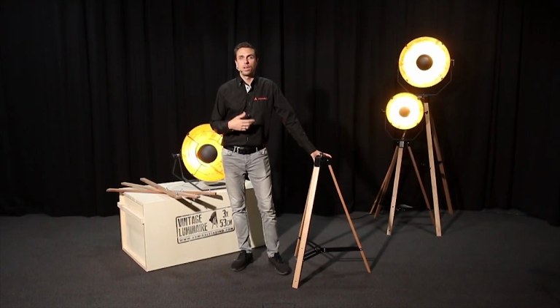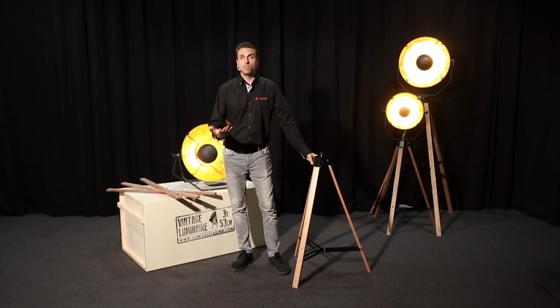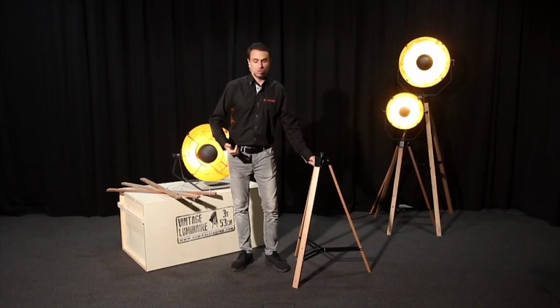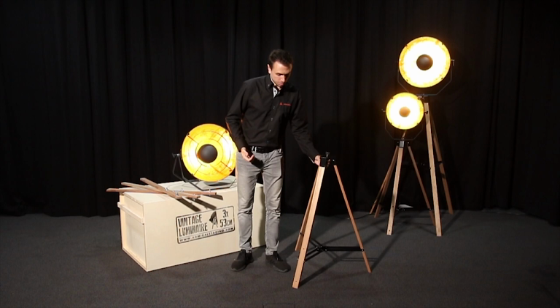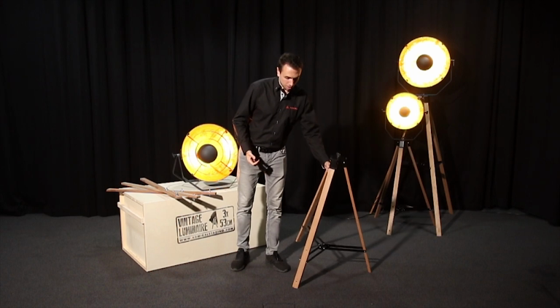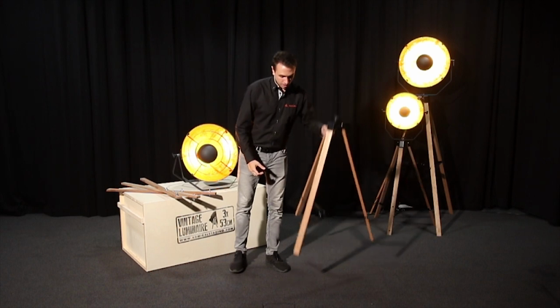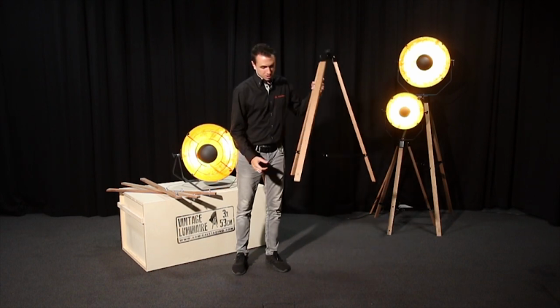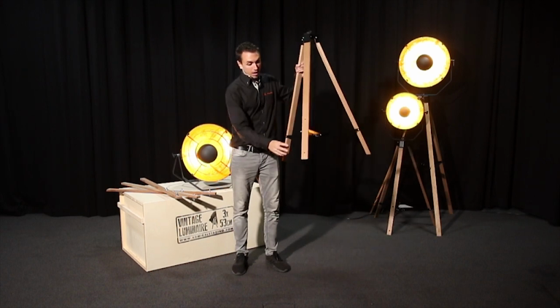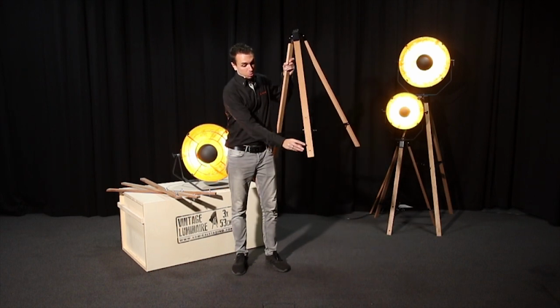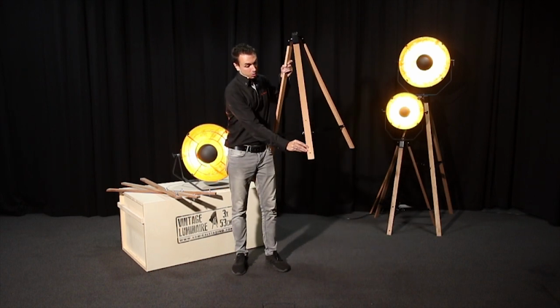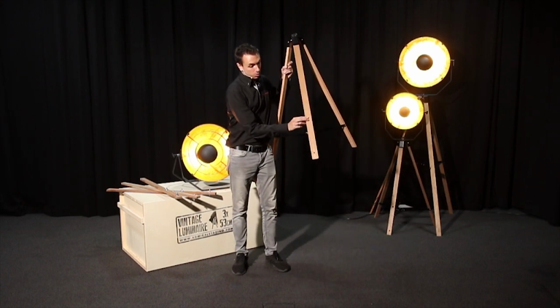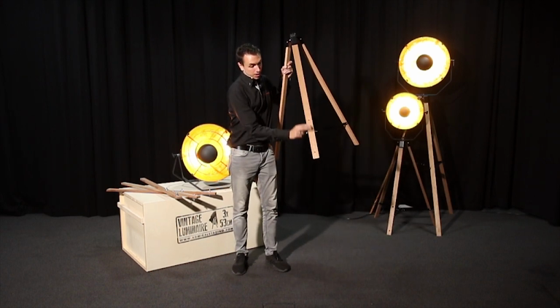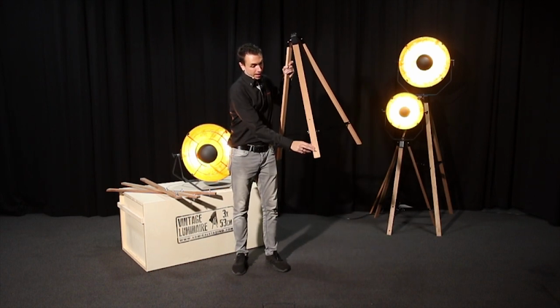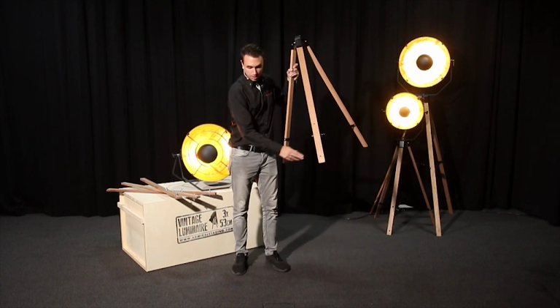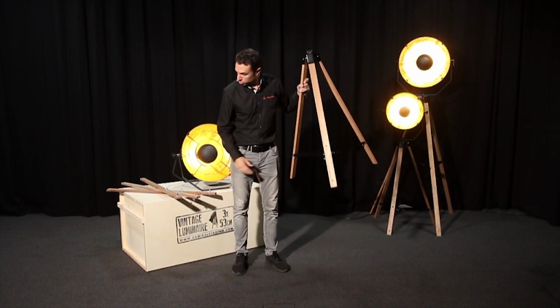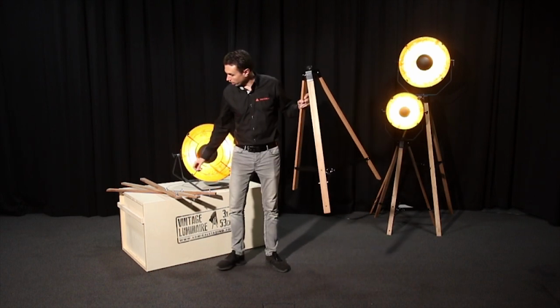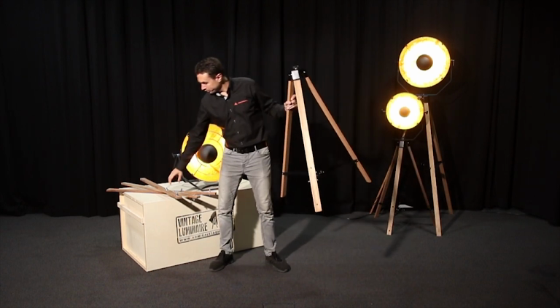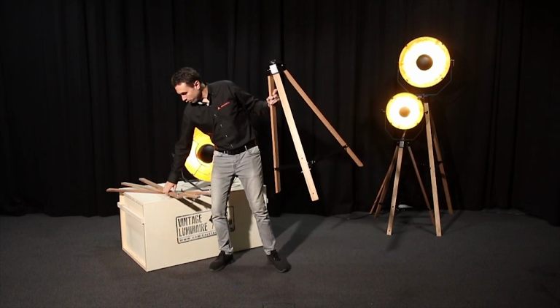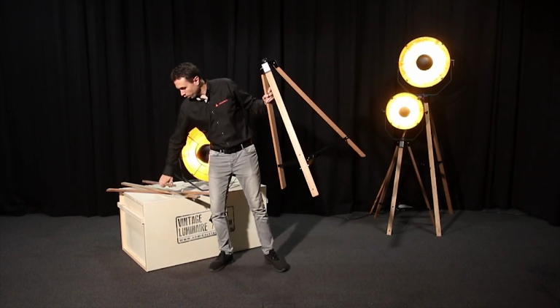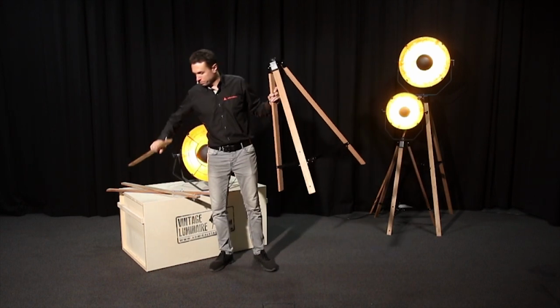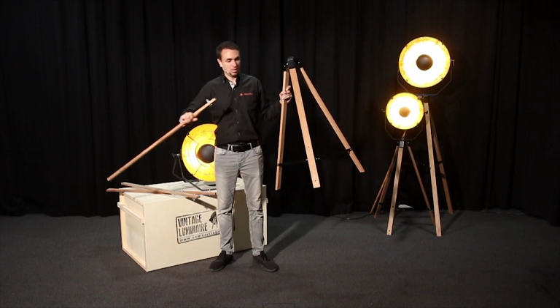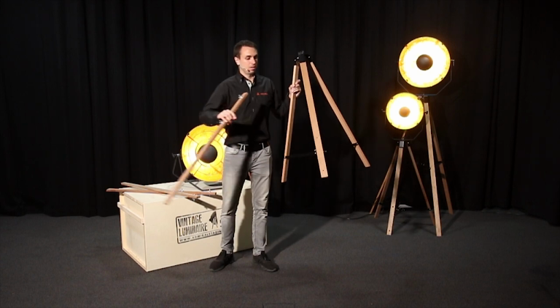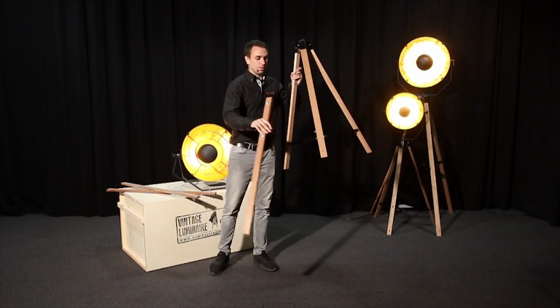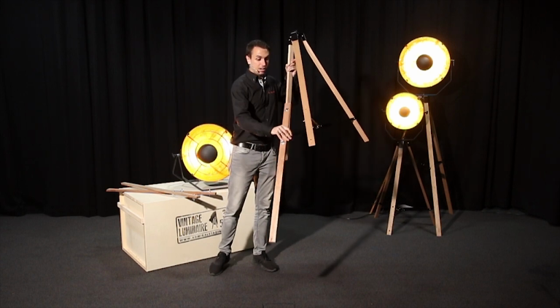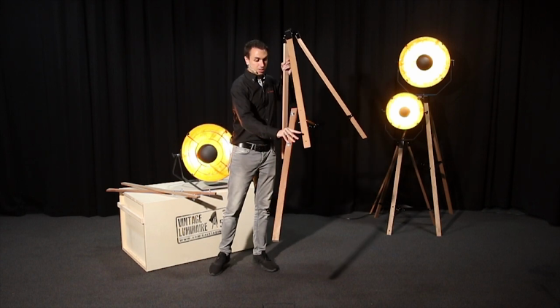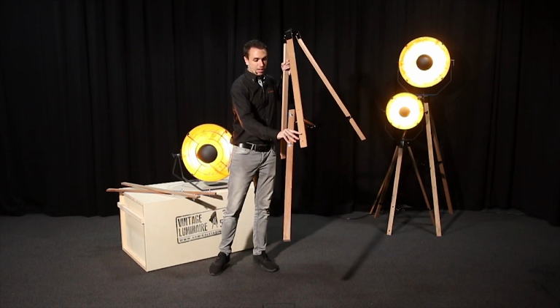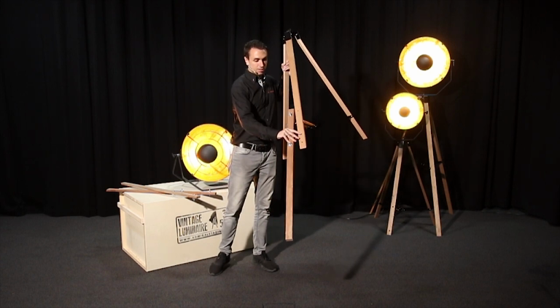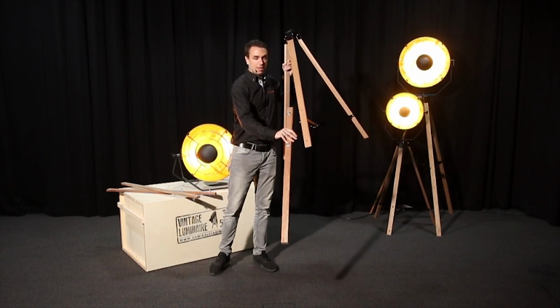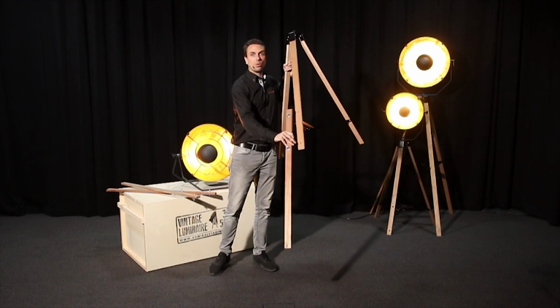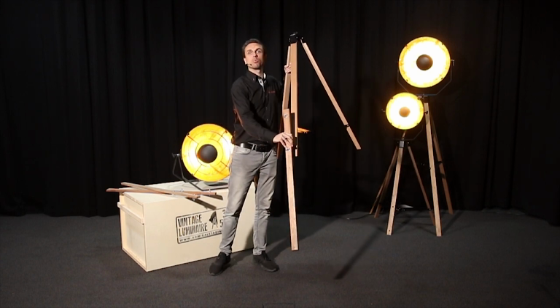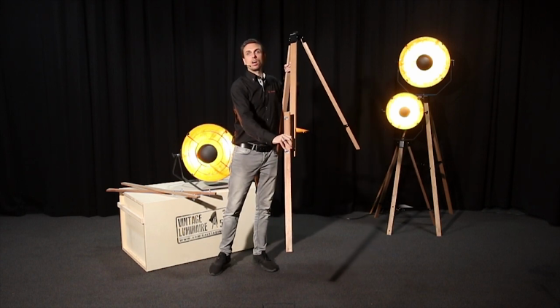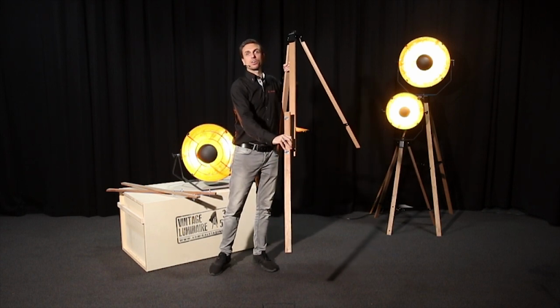One feature of the tripod is that we have pre-drilled holes into the legs of each tripod. Therefore you can add in an extra leg and the whole thing will be a lot longer.